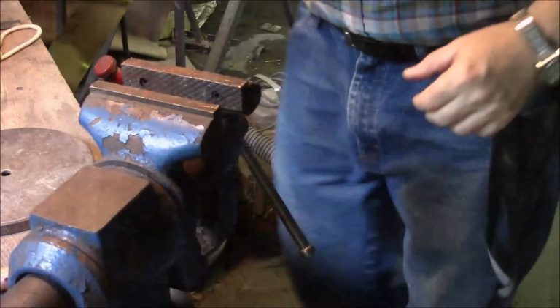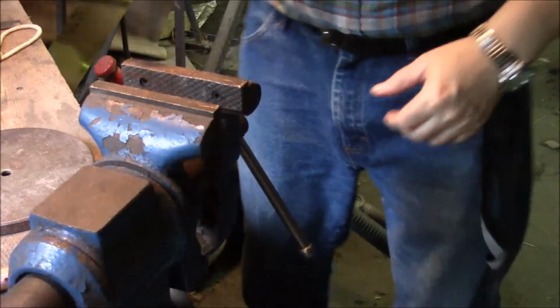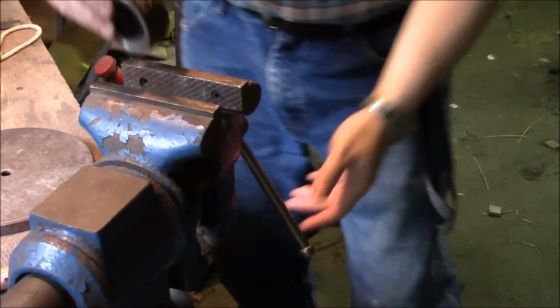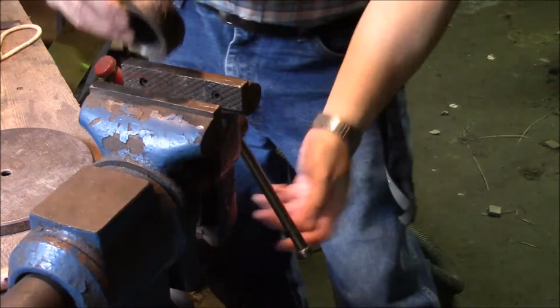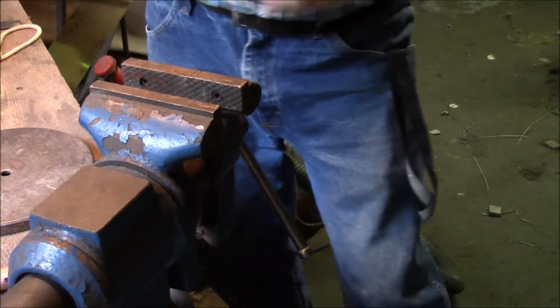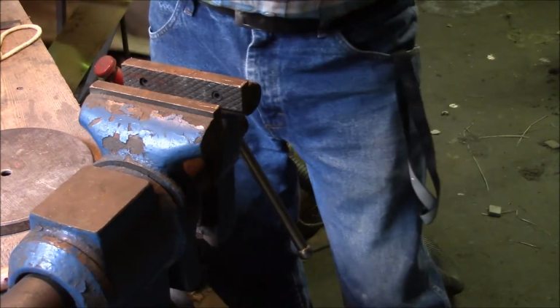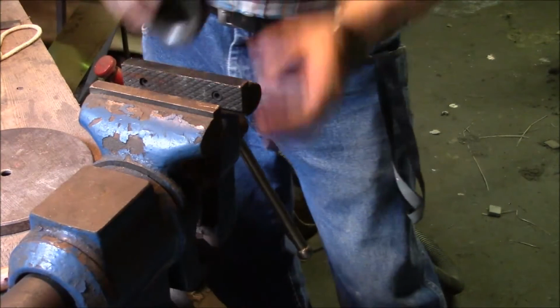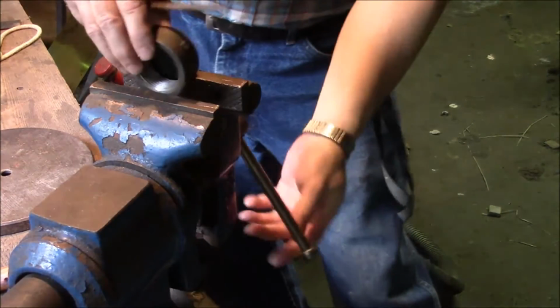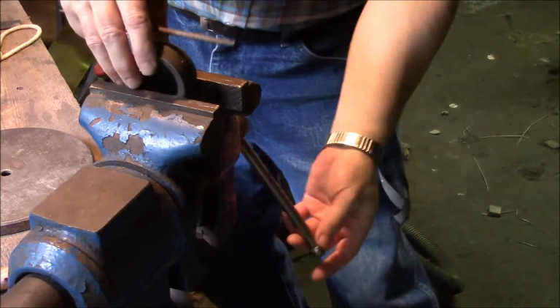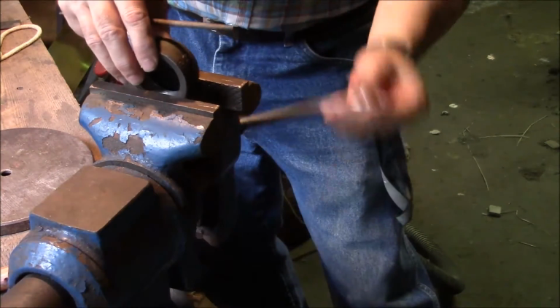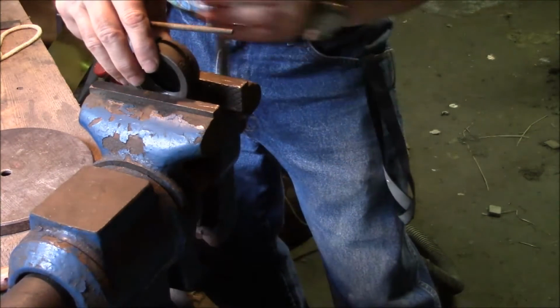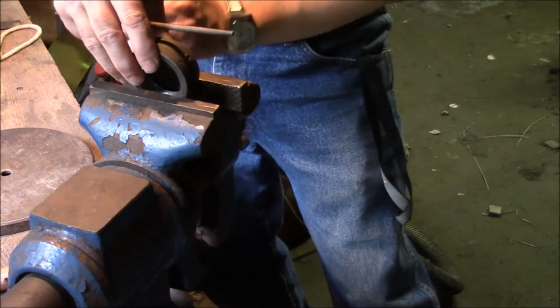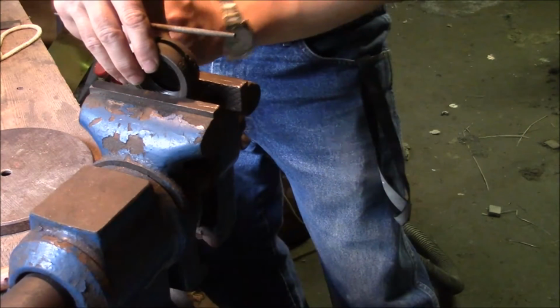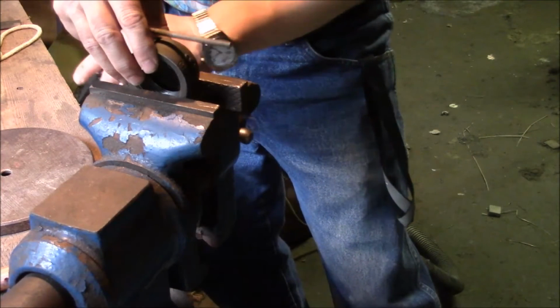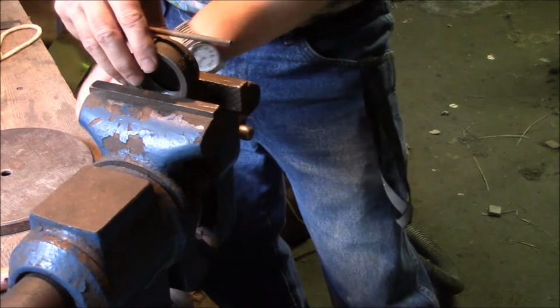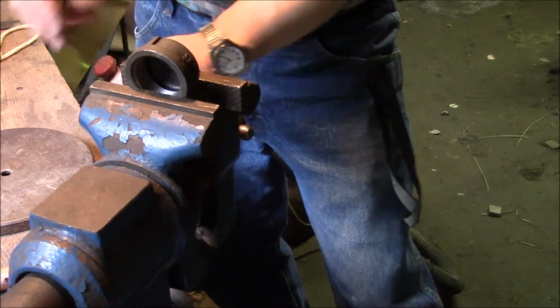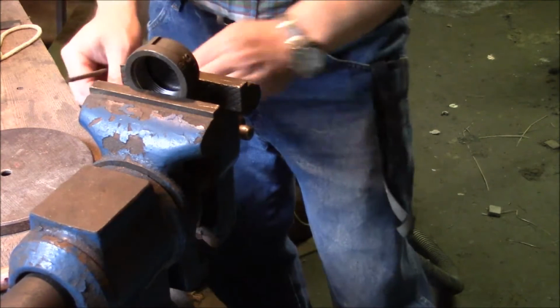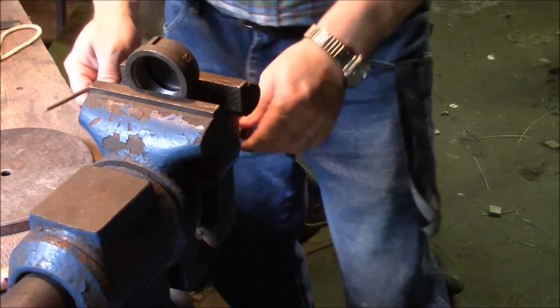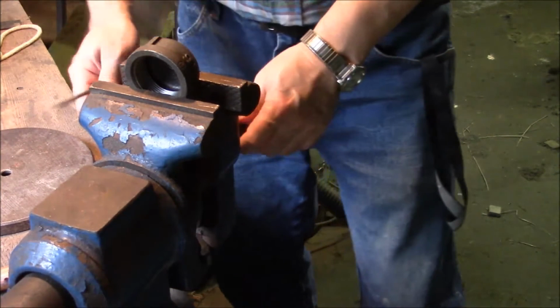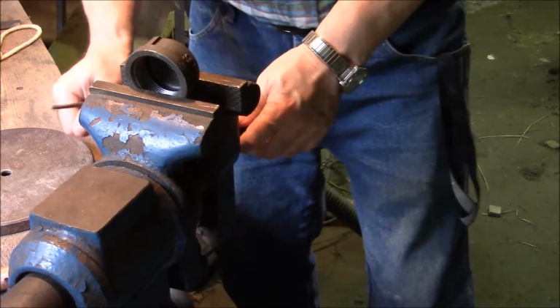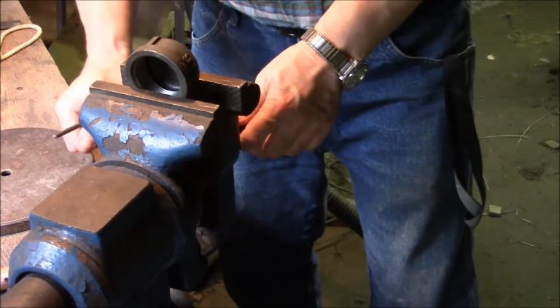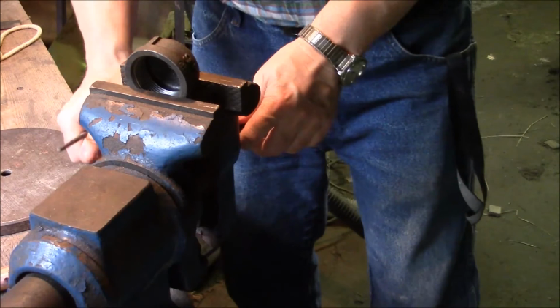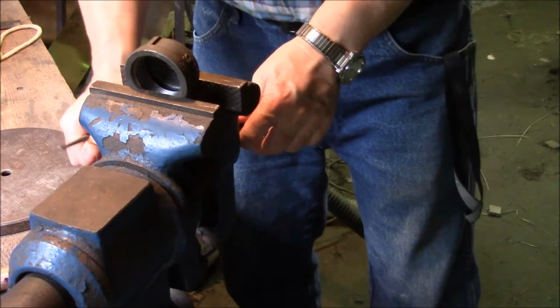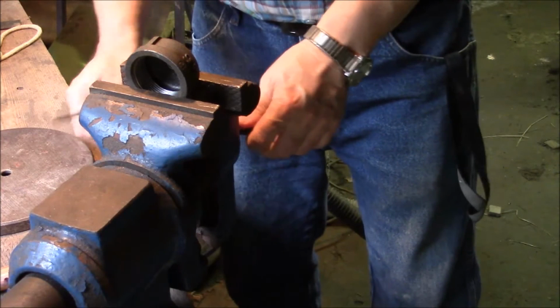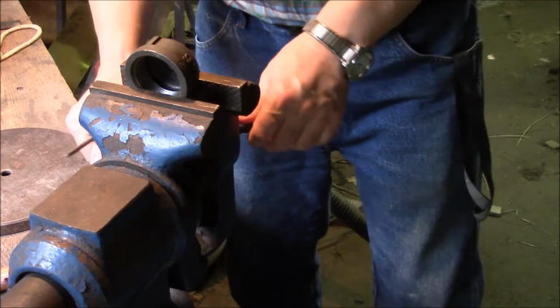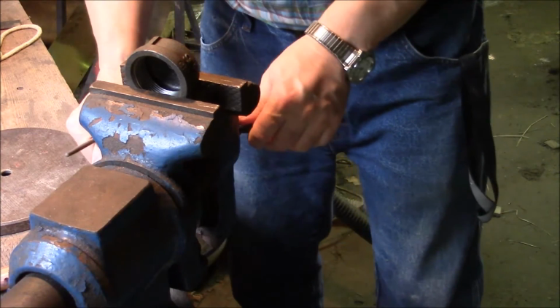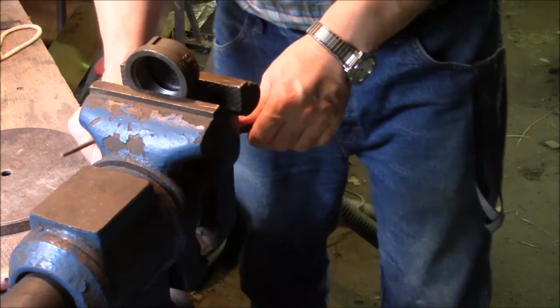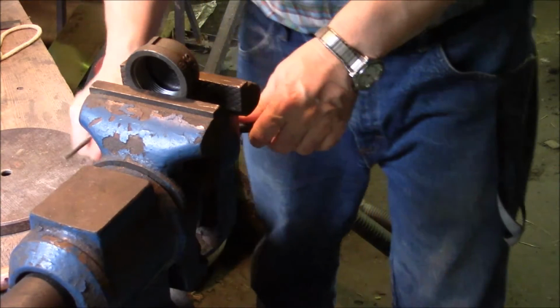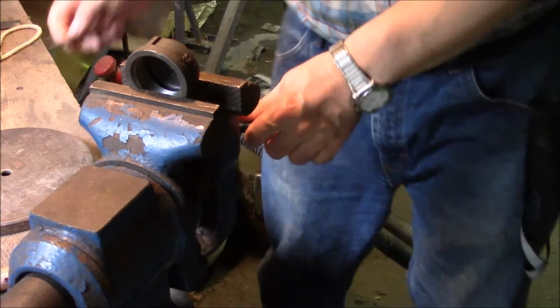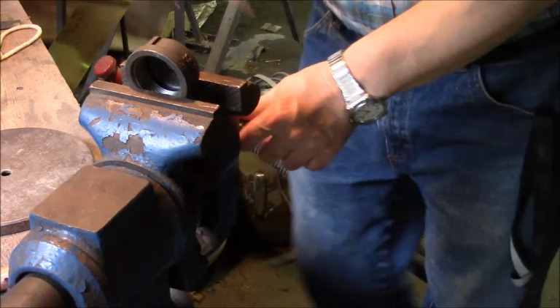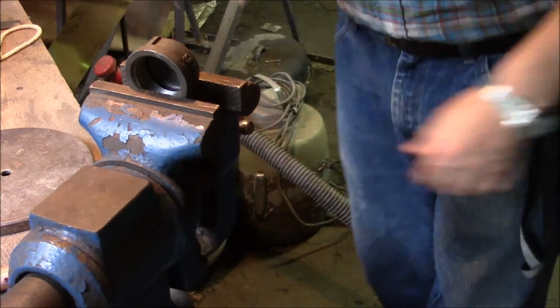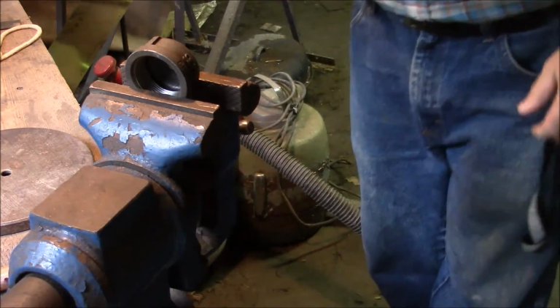Unfortunately, half inch was the biggest drill I had, which is almost right but not quite, so I'm just going to file it out a little bit by hand, and then put it in there.